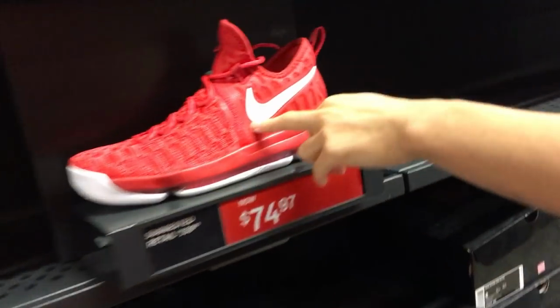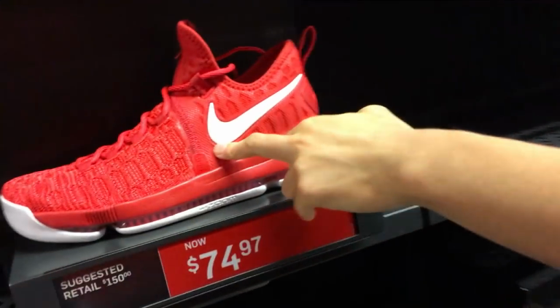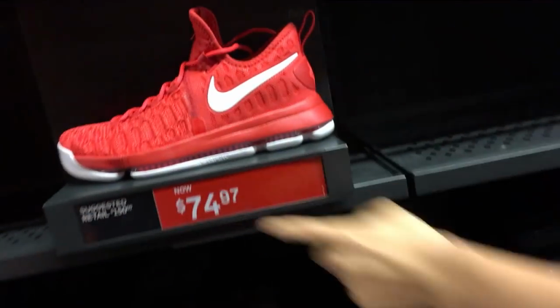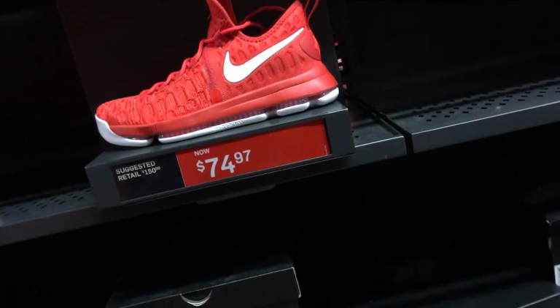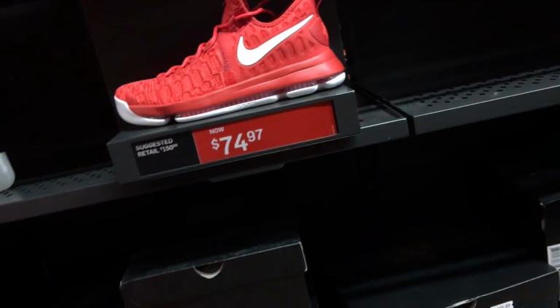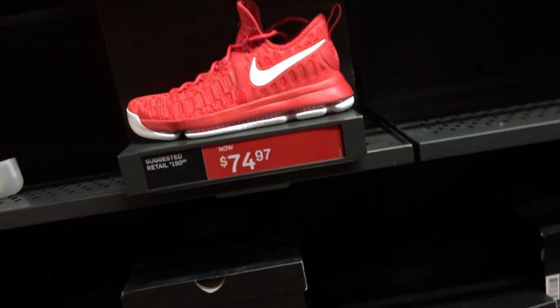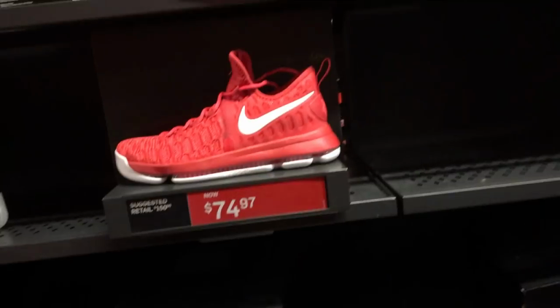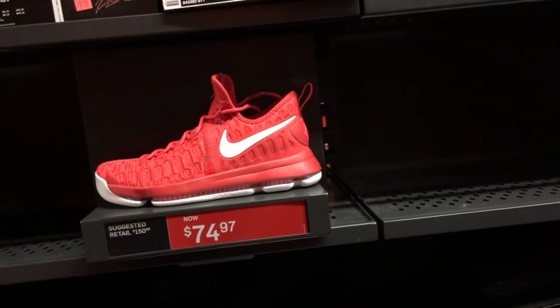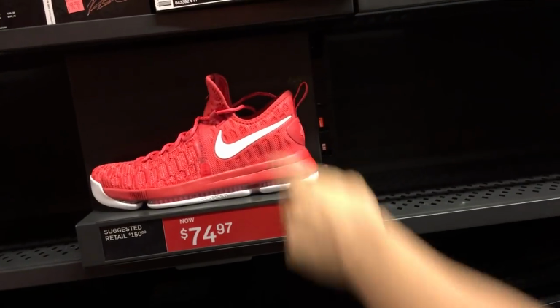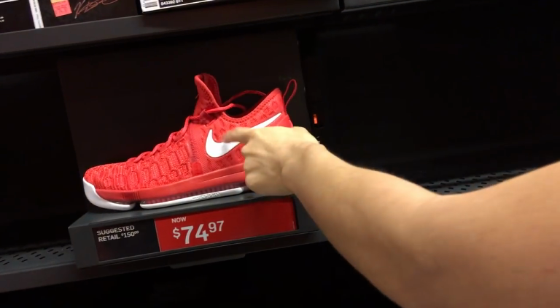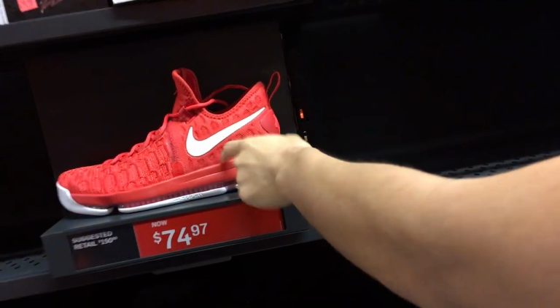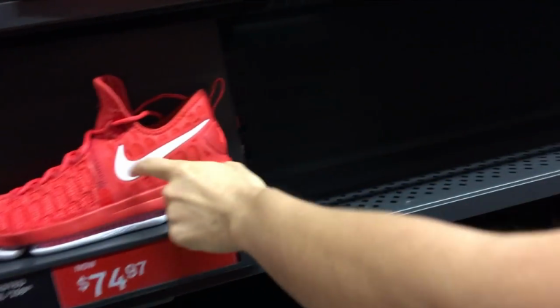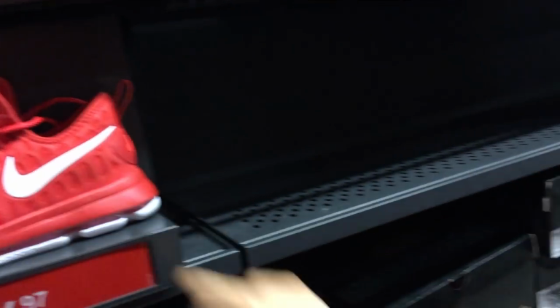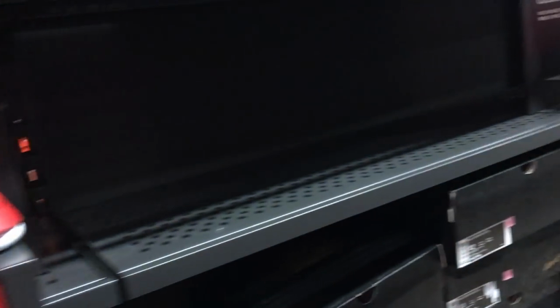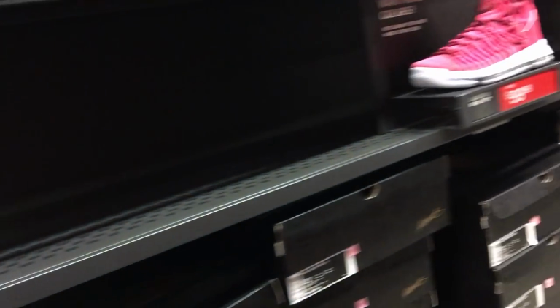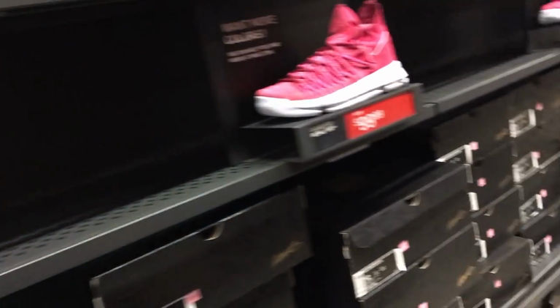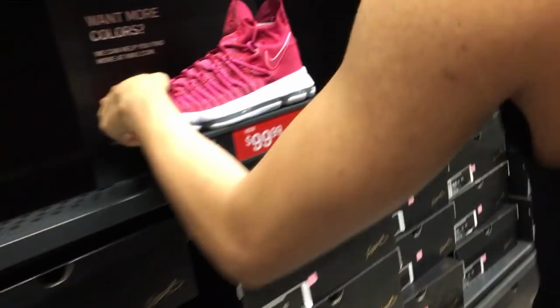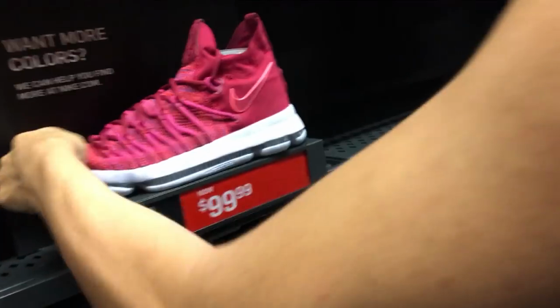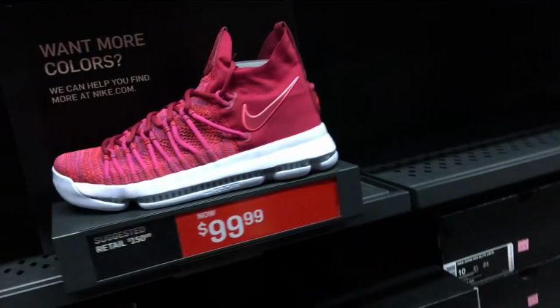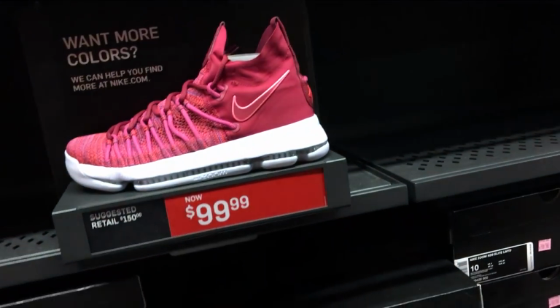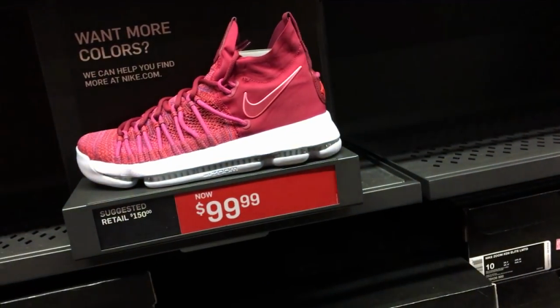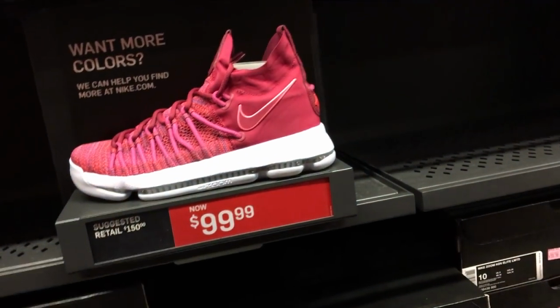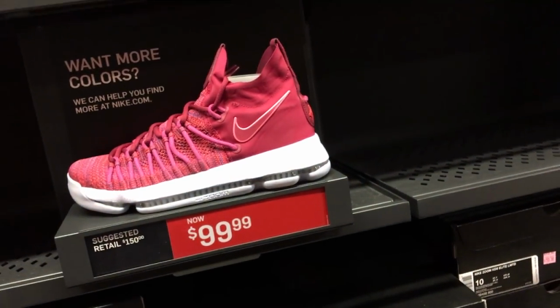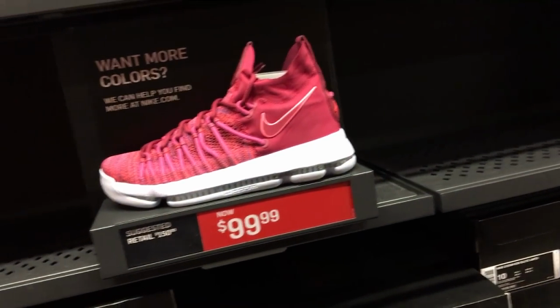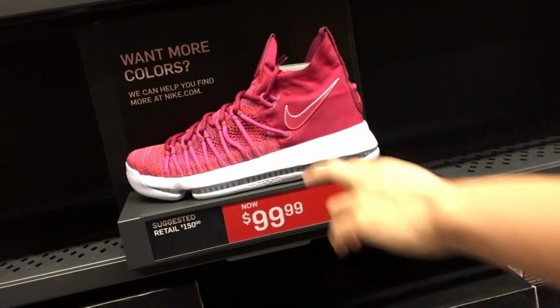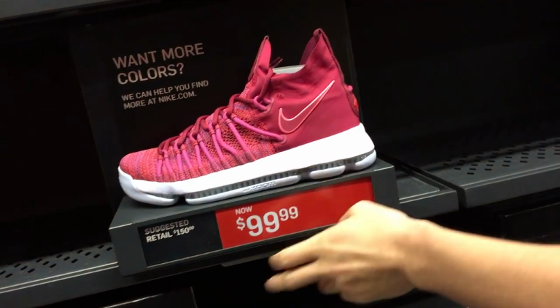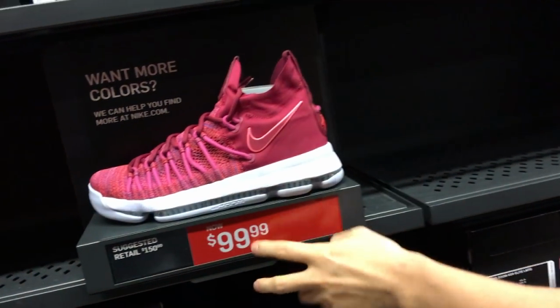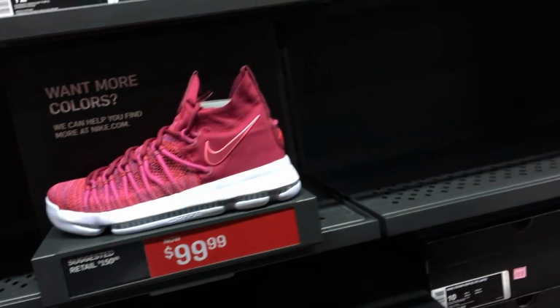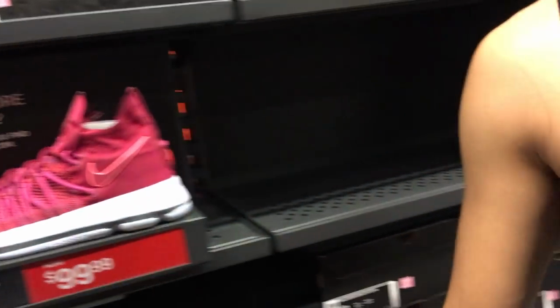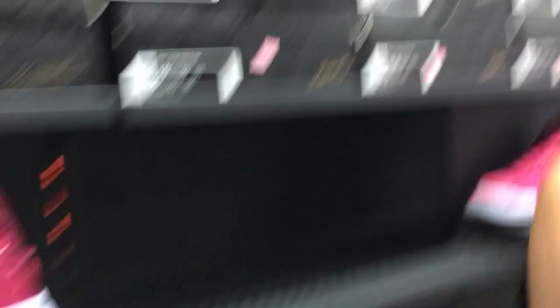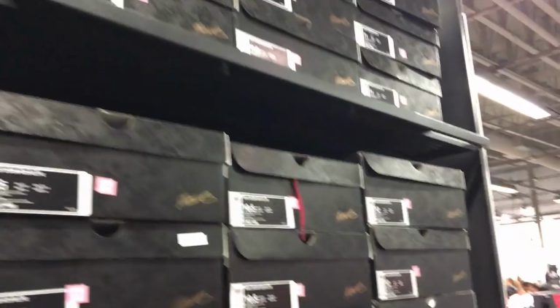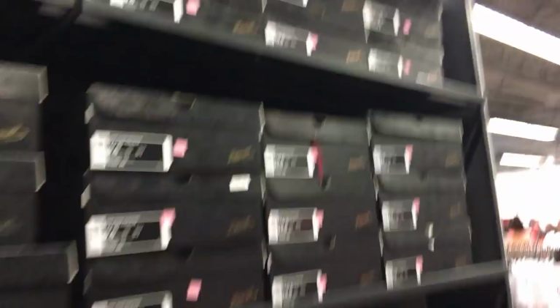And then you got some KD9 for $75, guys. That's a steal. Then you got a pink KD9 Elites — that's just a bad colorway, I'm sorry. $100 though. Someone made a mistake. Look at how many of them they have.